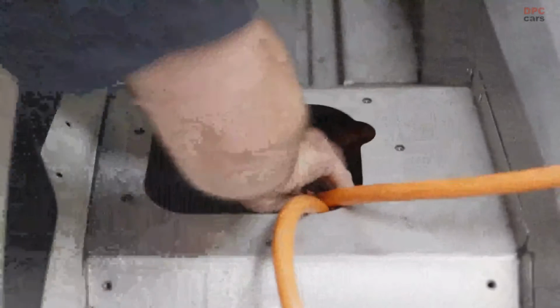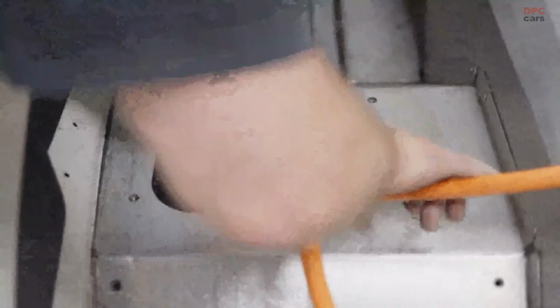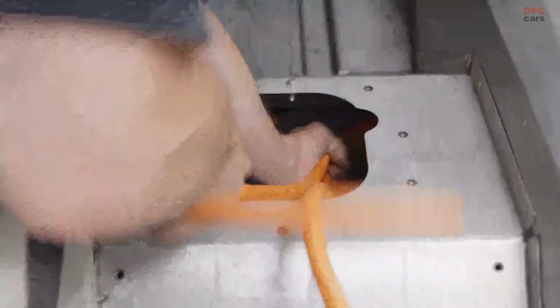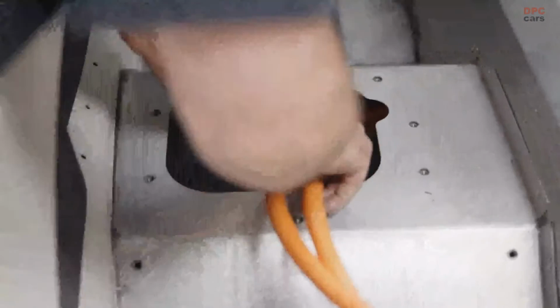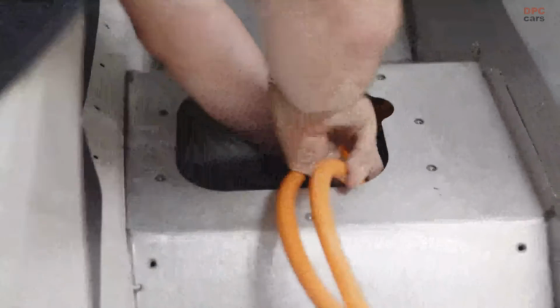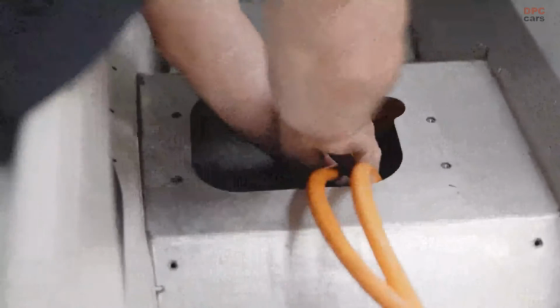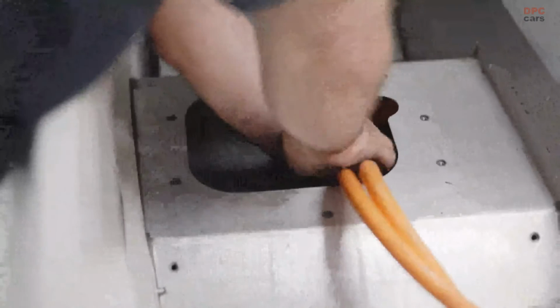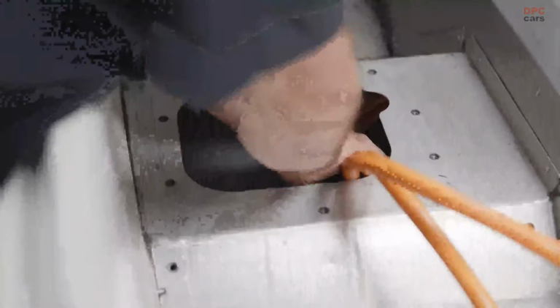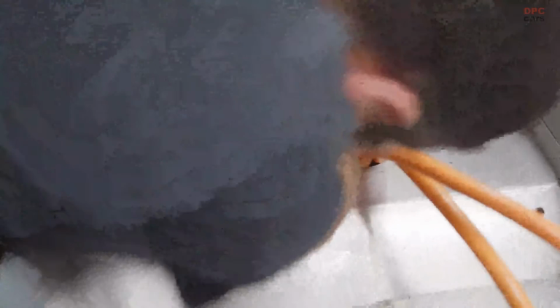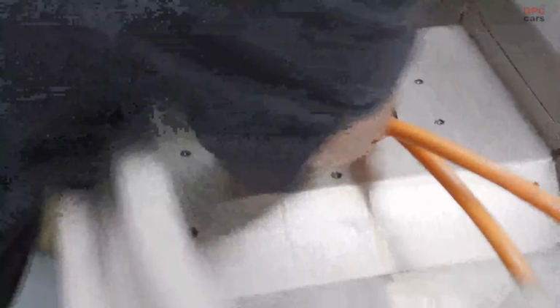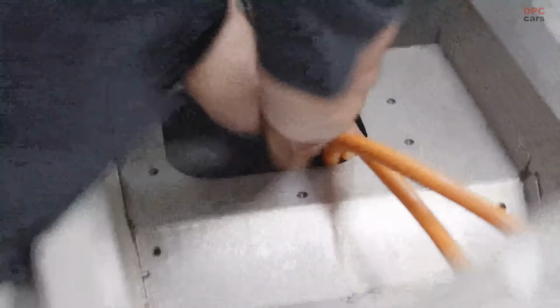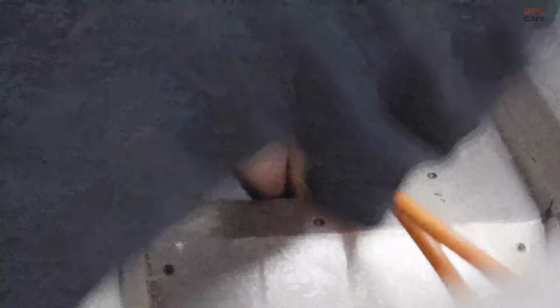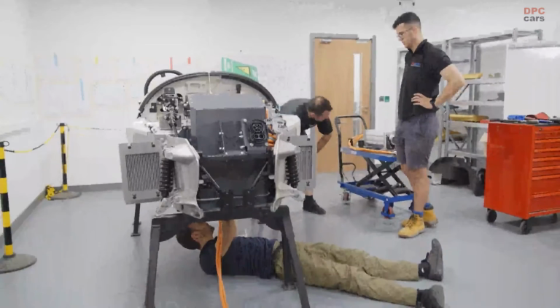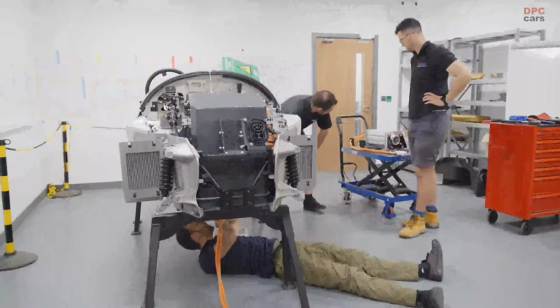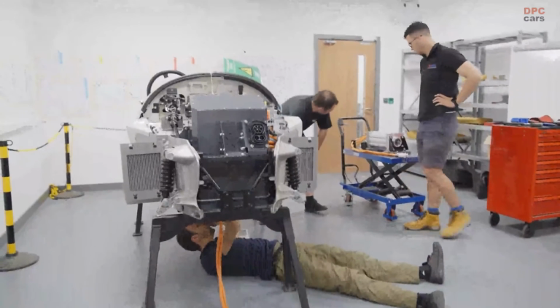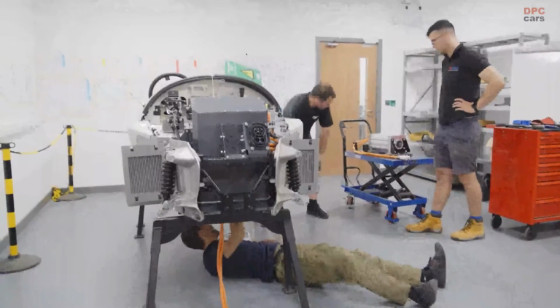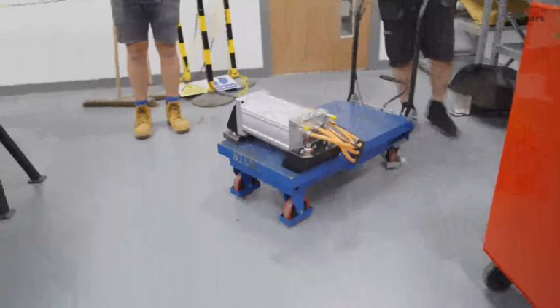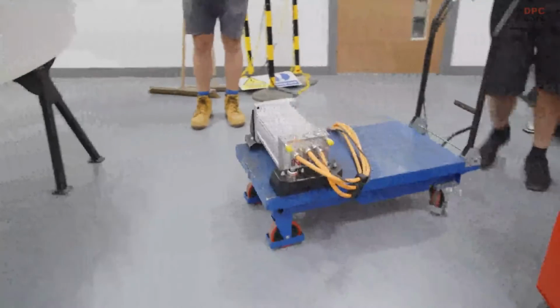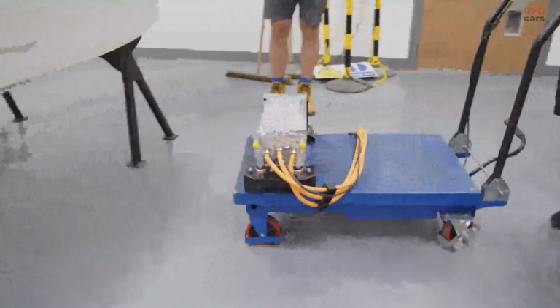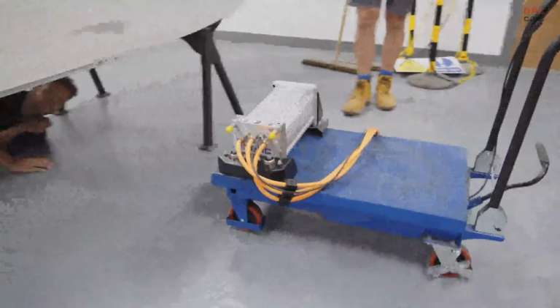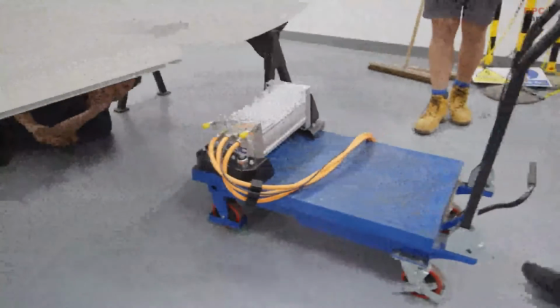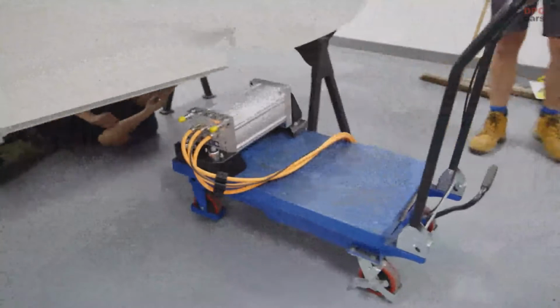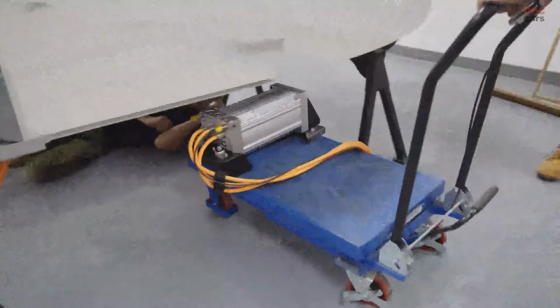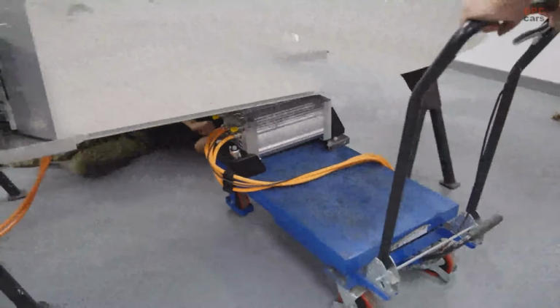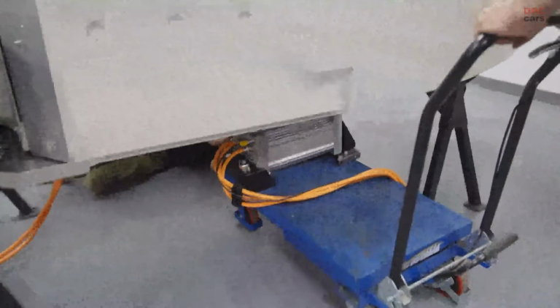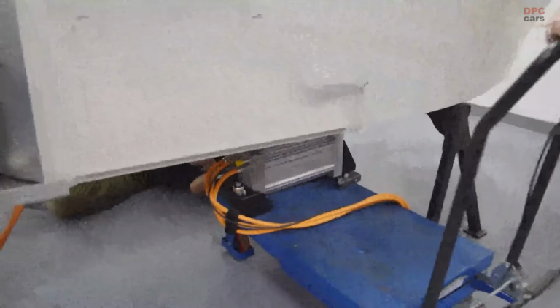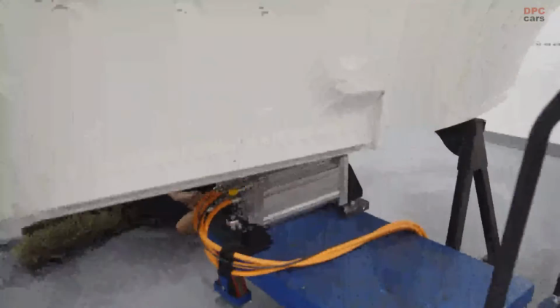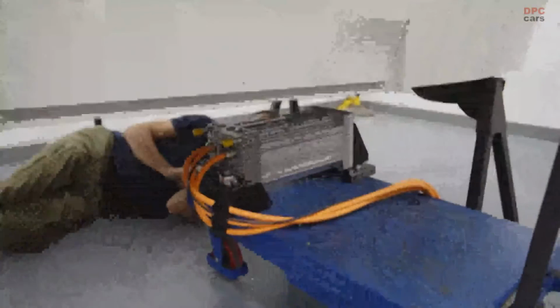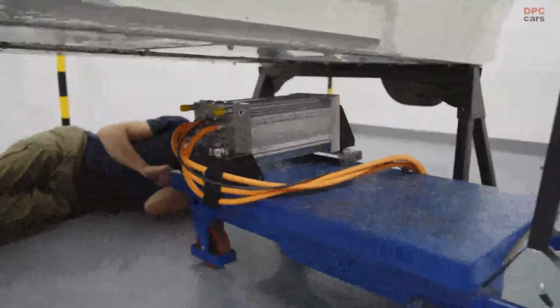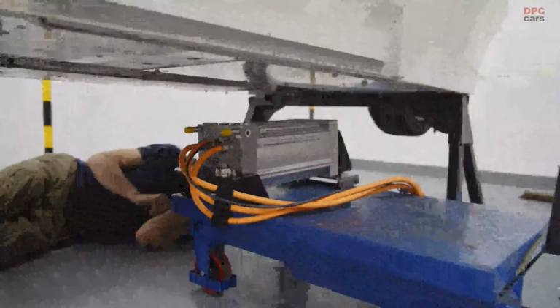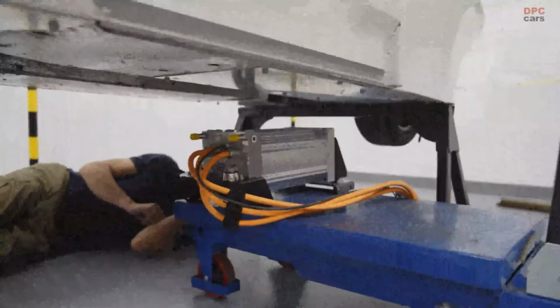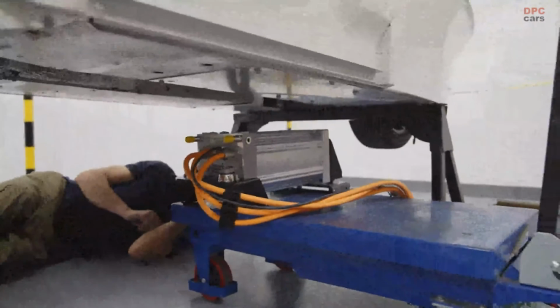Notably, the car's aerodynamics have been improved. By modifying the underbody, wheels, and front design, the drag coefficient was reduced from 0.65 to 0.42, enhancing efficiency by a third.